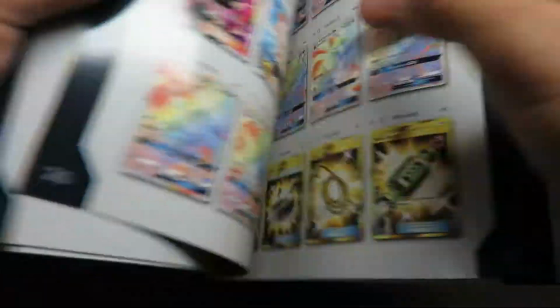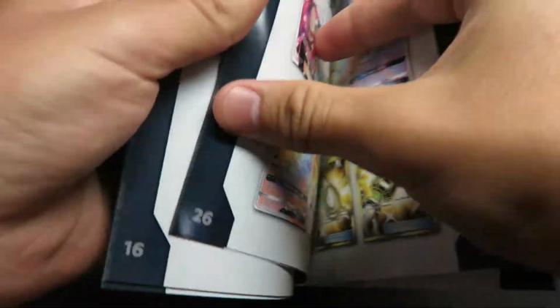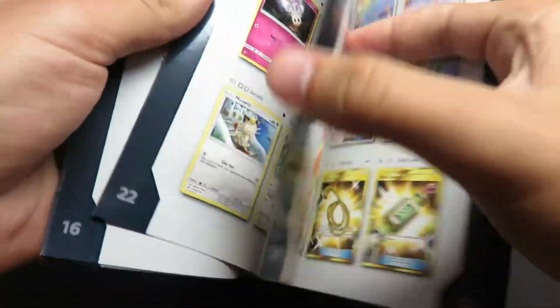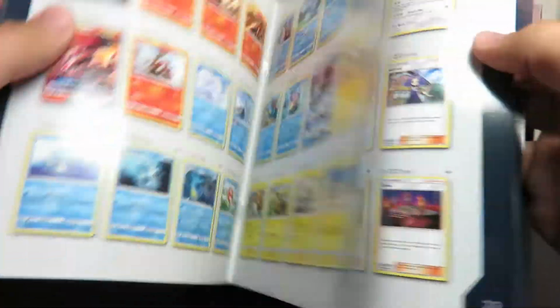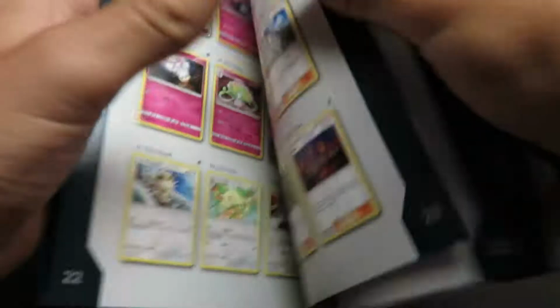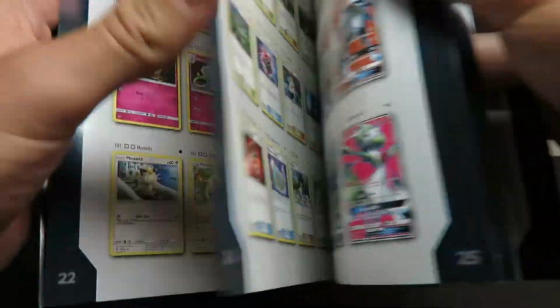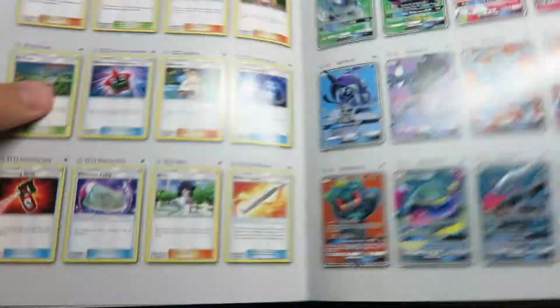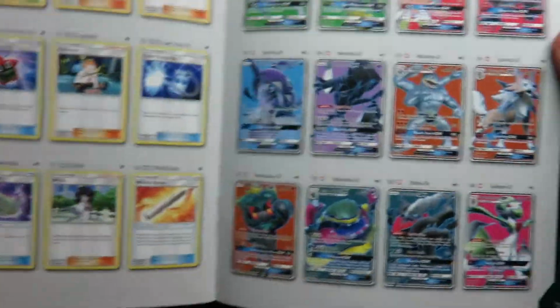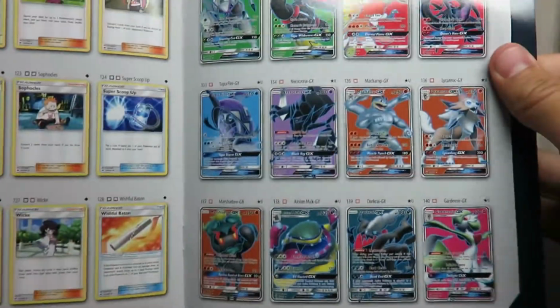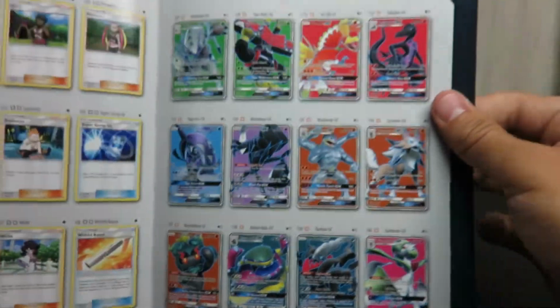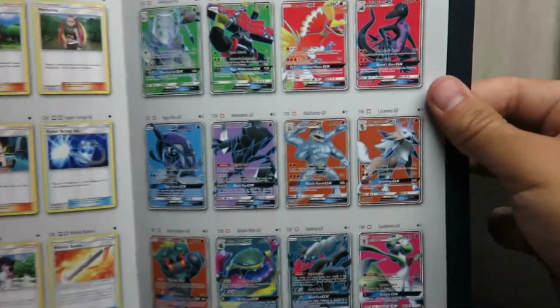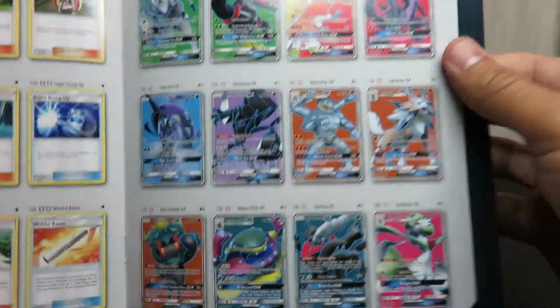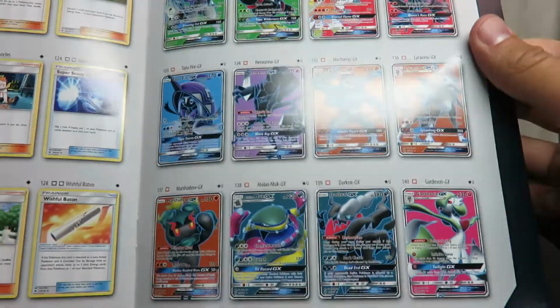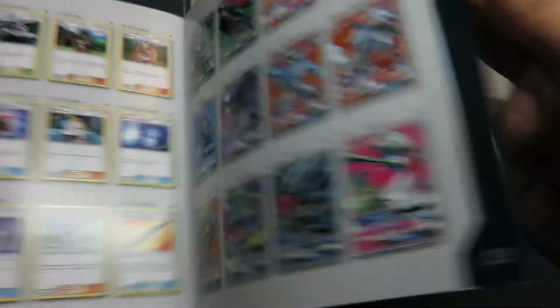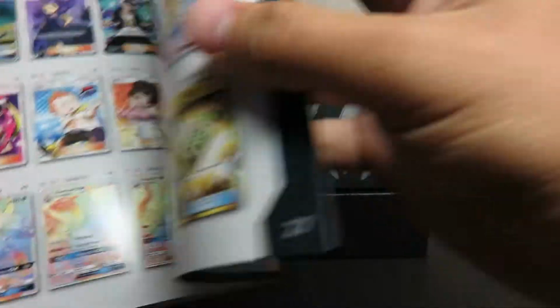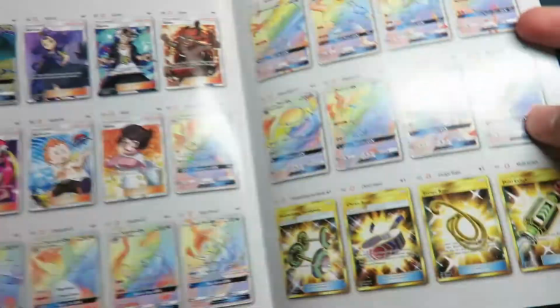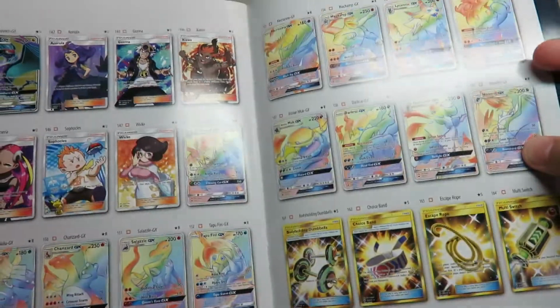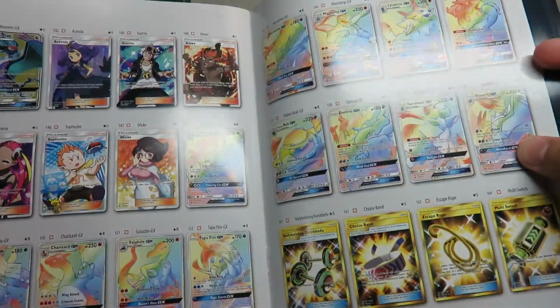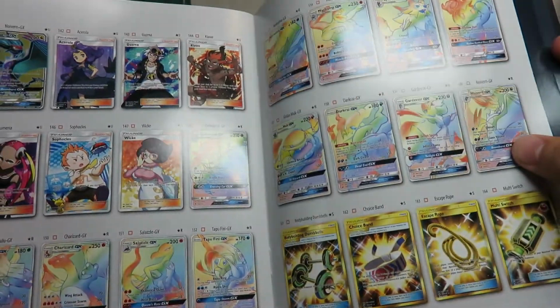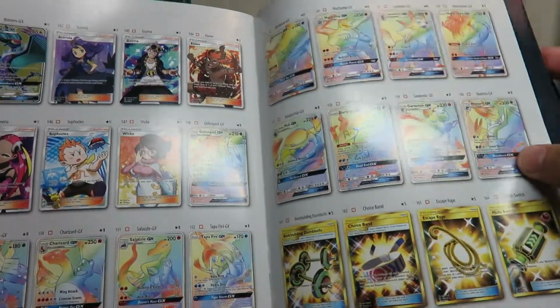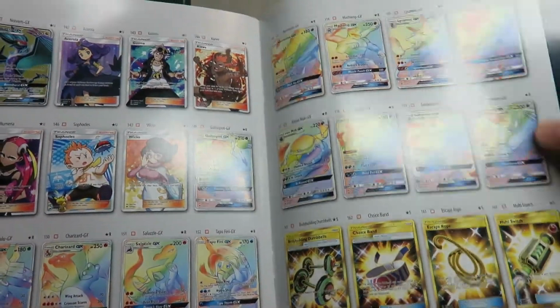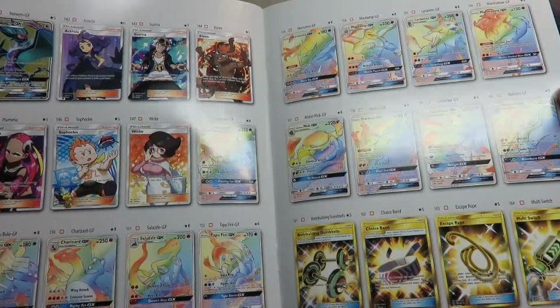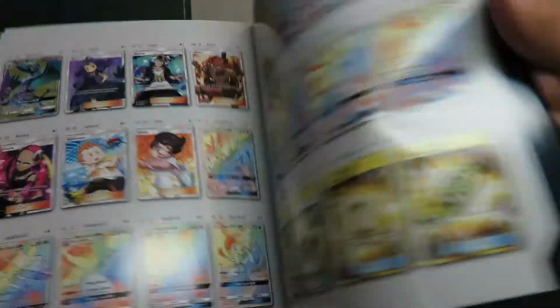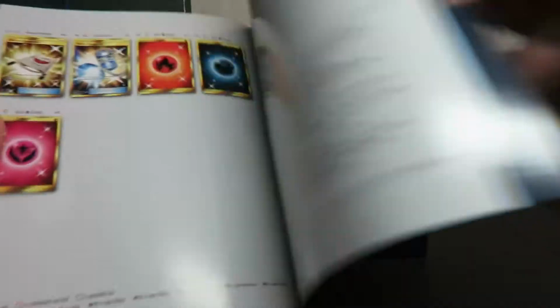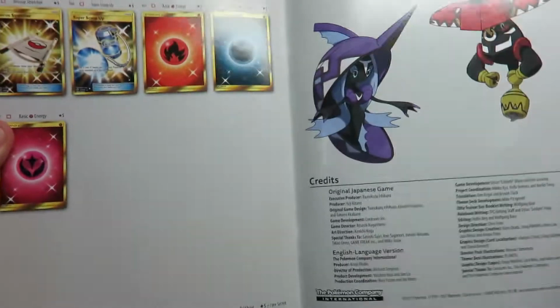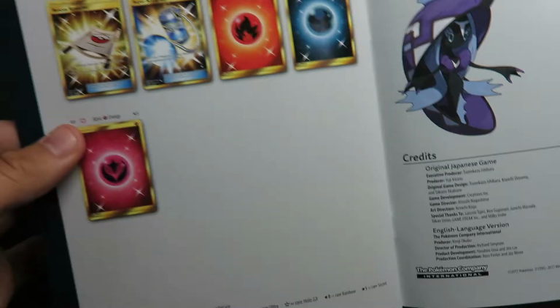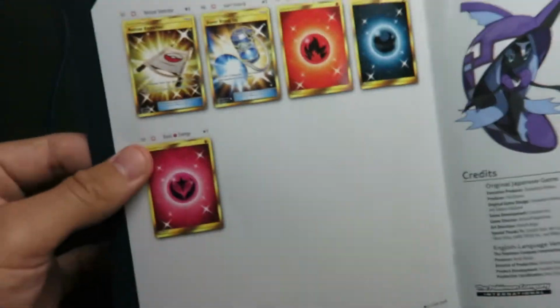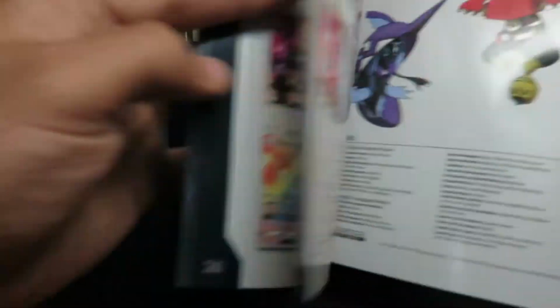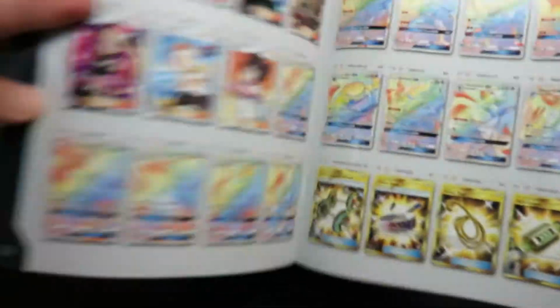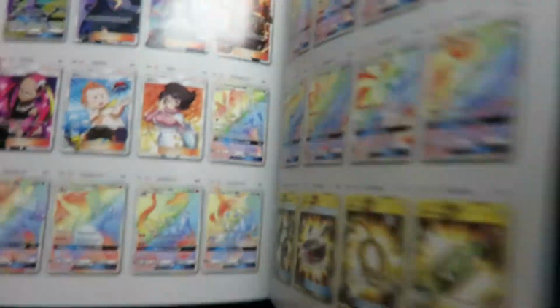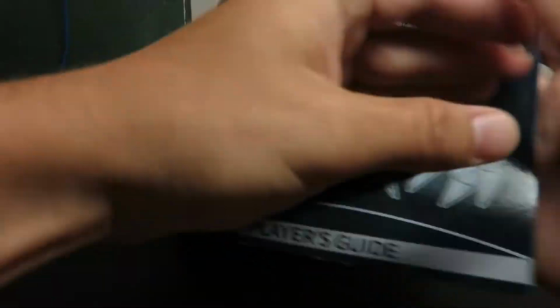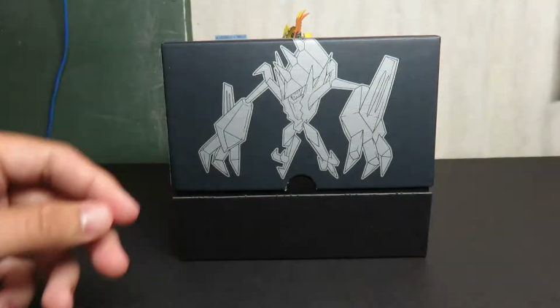I went ahead and just flipped all the way to the back because that's where all the cool stuff is — all the full arts. They have a lot of full arts in this one. I think they printed a lot of secret rares too. They're just going all out with that.